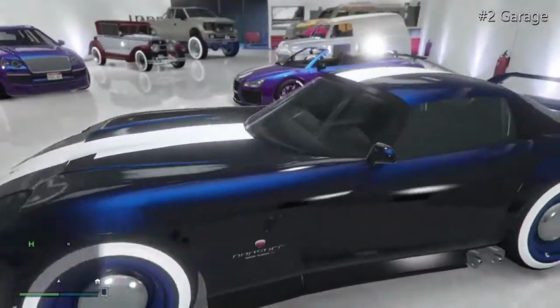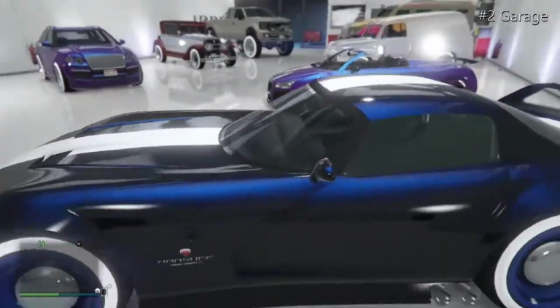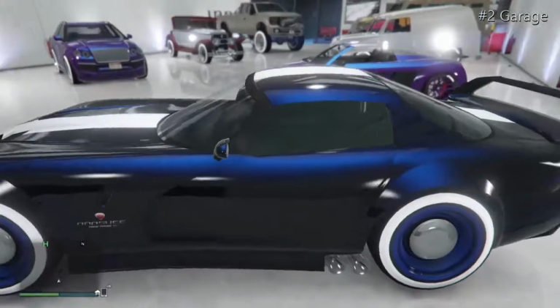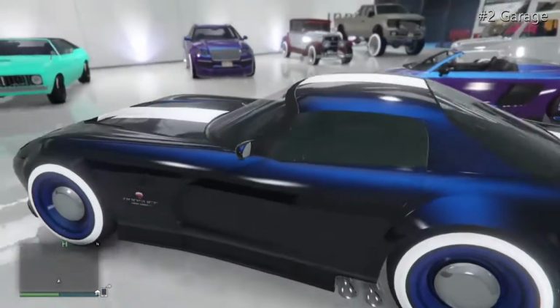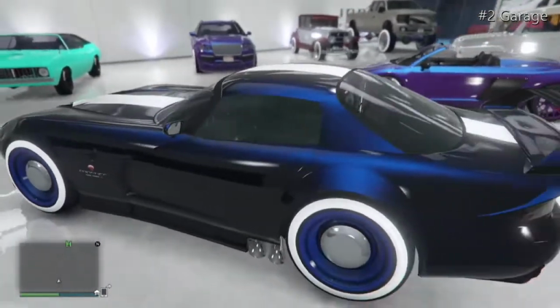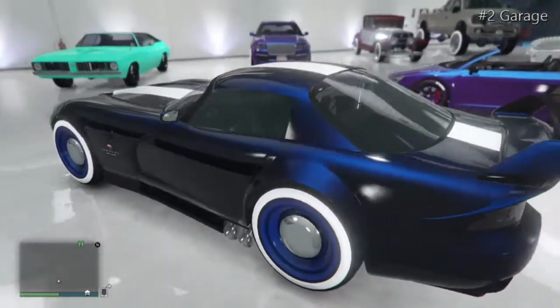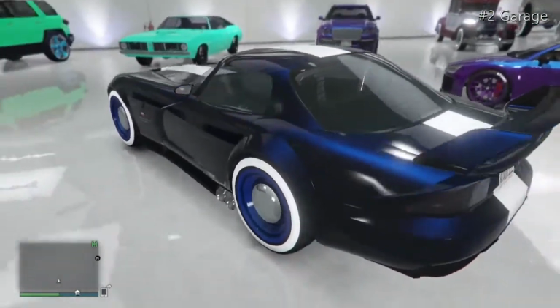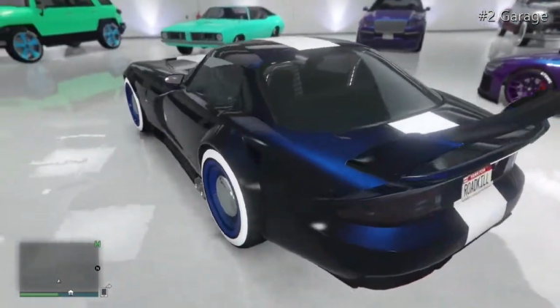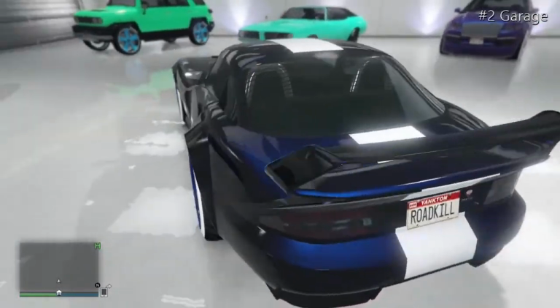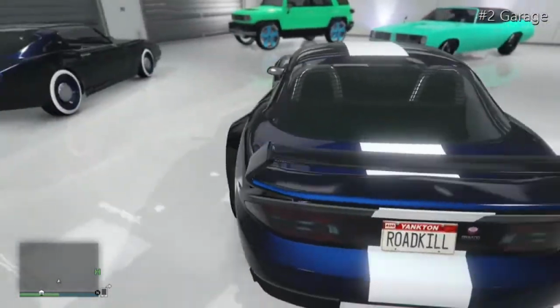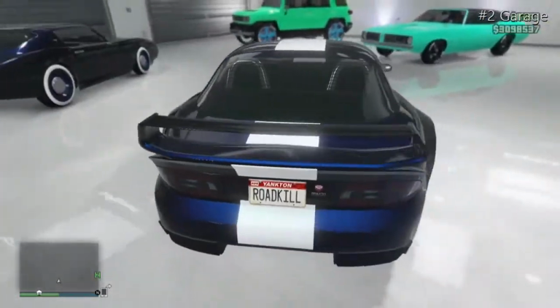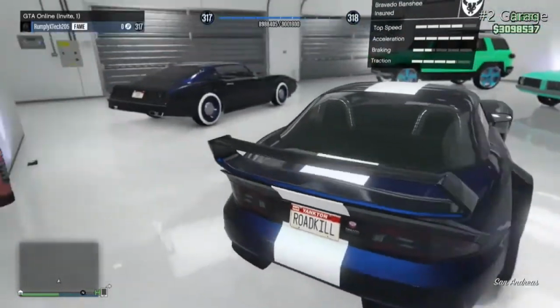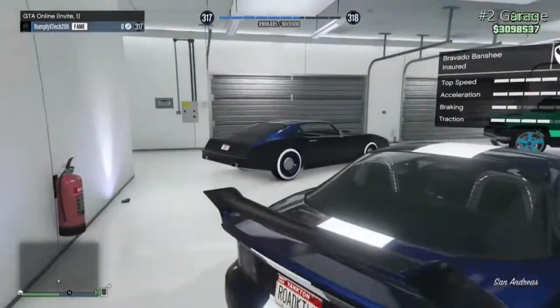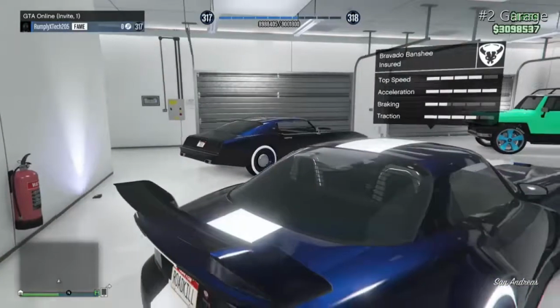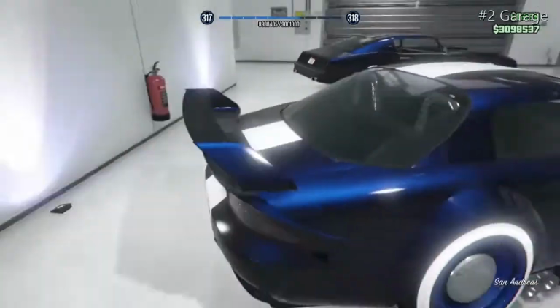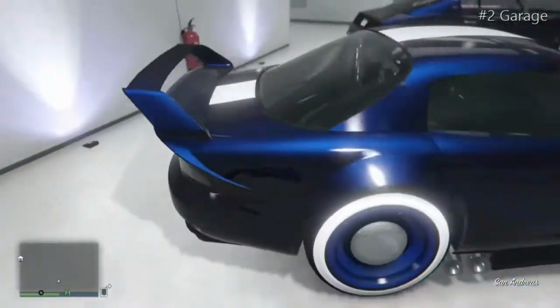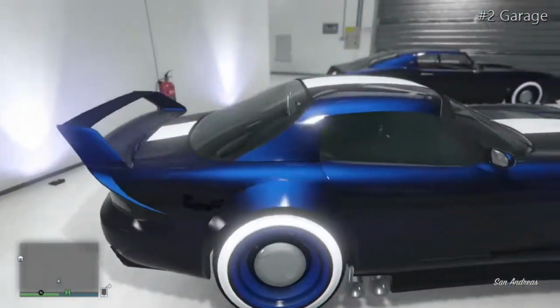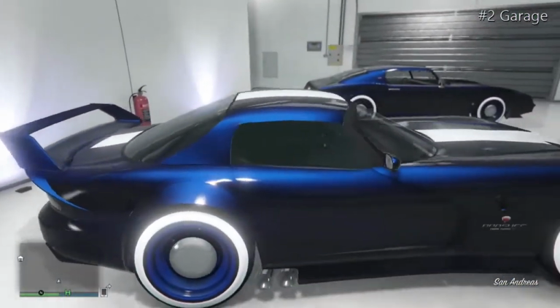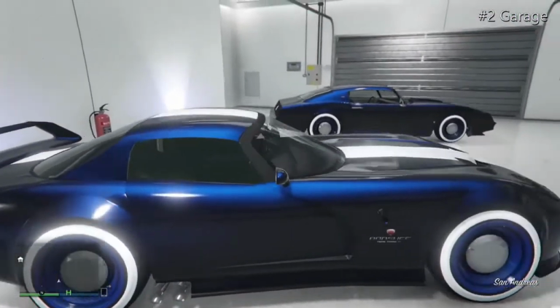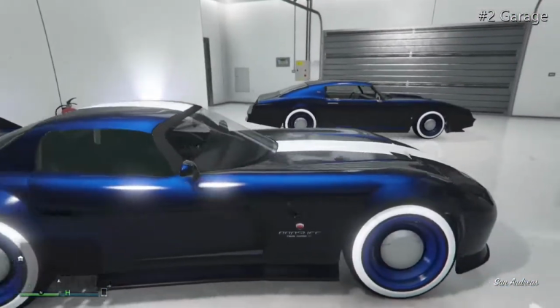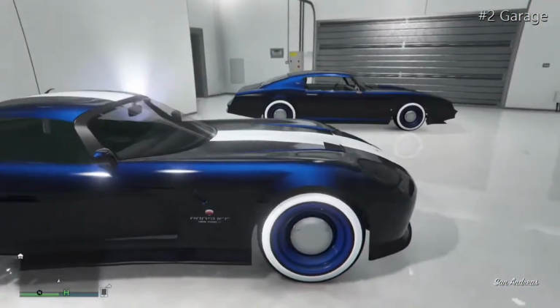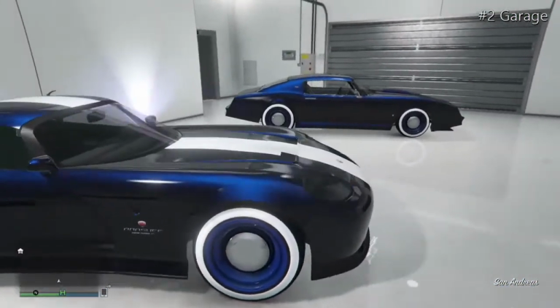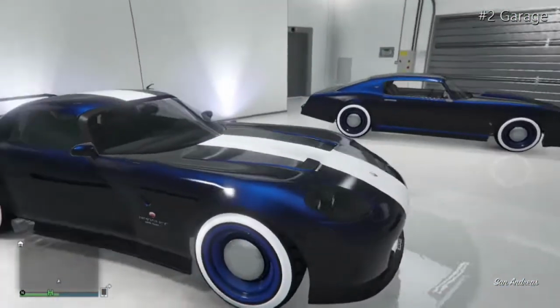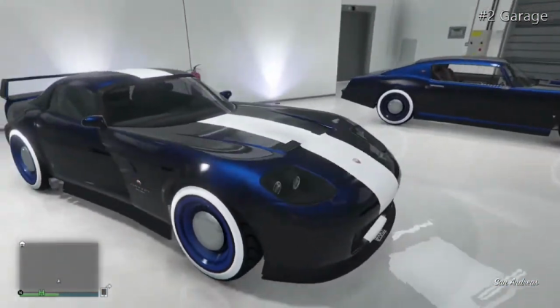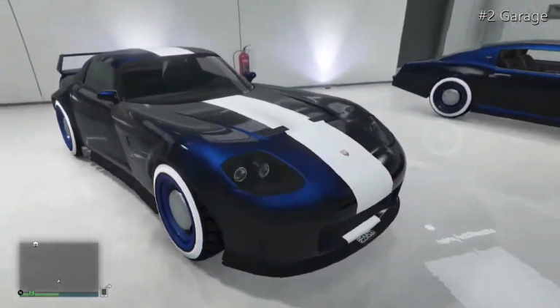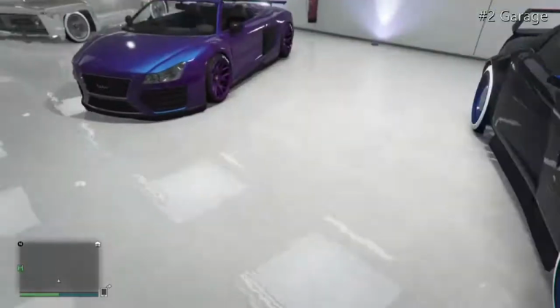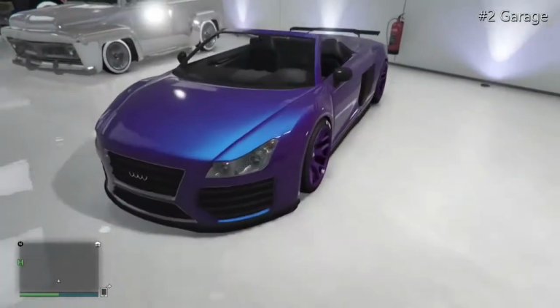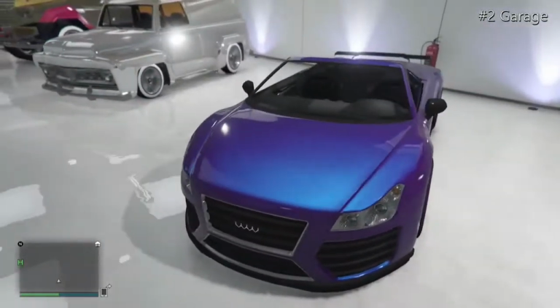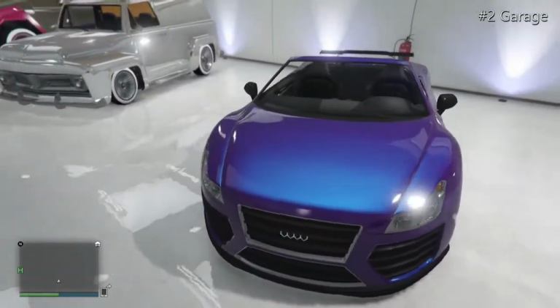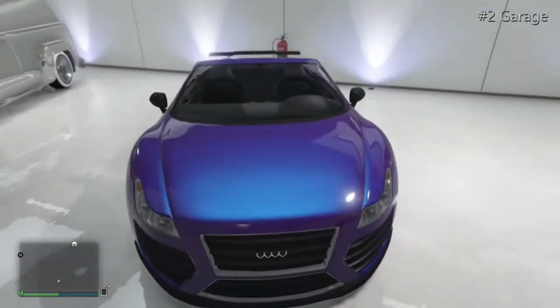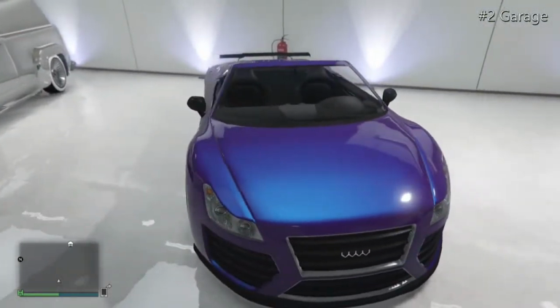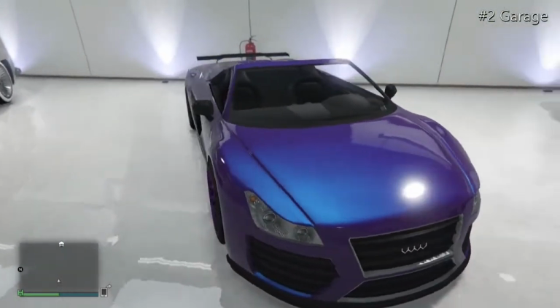Moving on to the Banshee — midnight blue with an ultra blue pearlescent and an ice white secondary colour, a North Yankton plate, and blue low rider rims. A really nice sports car.